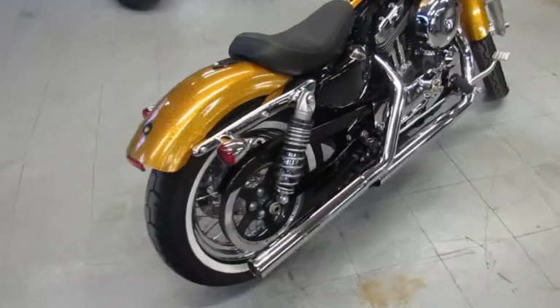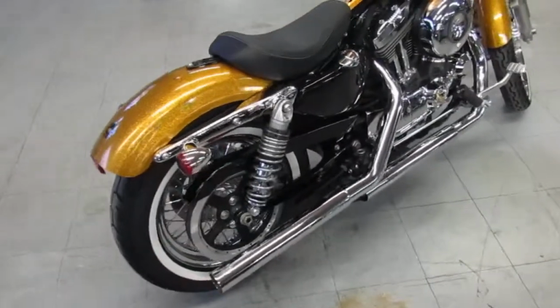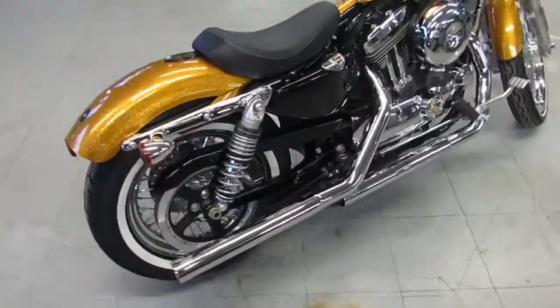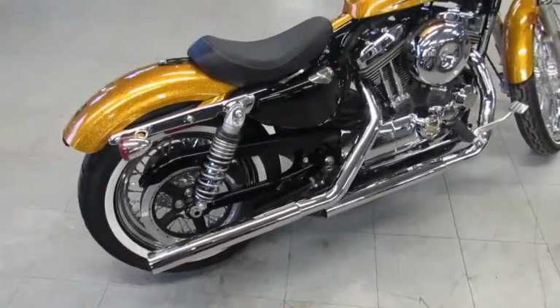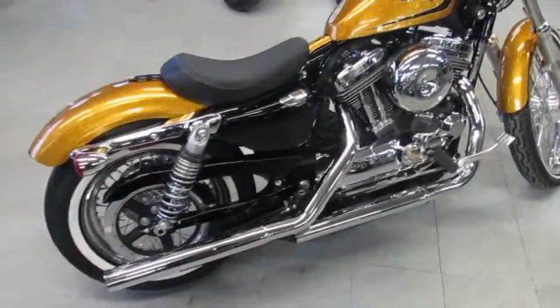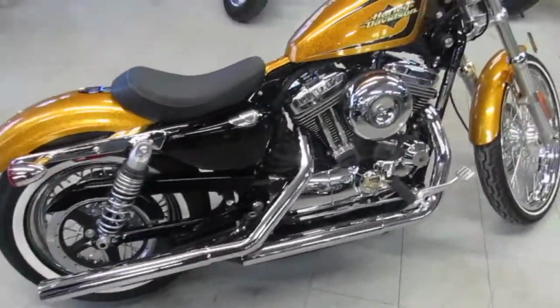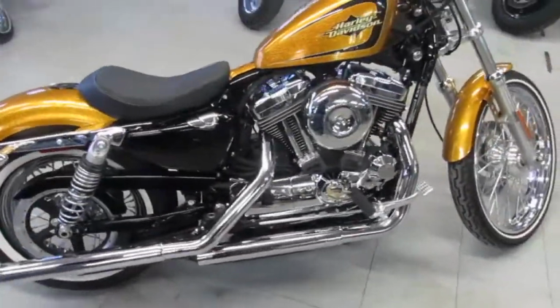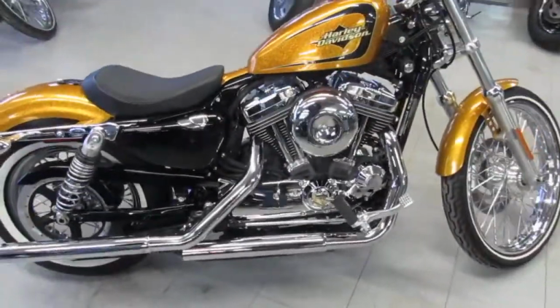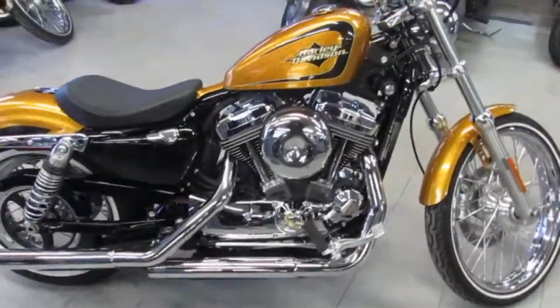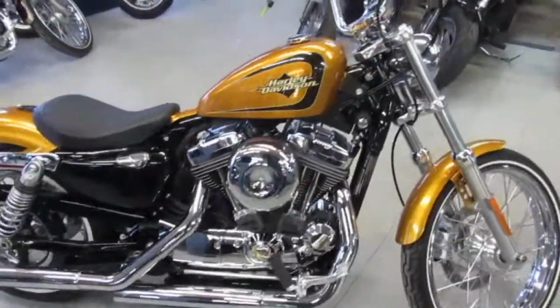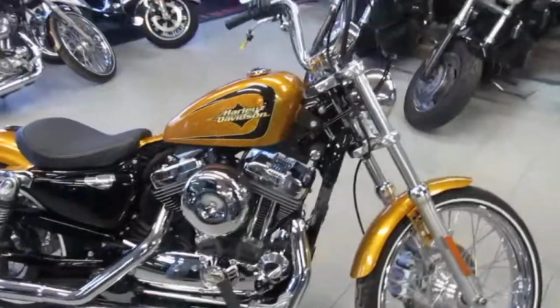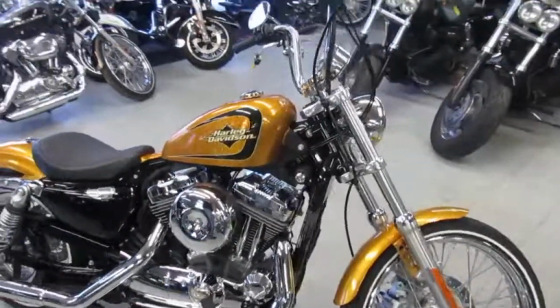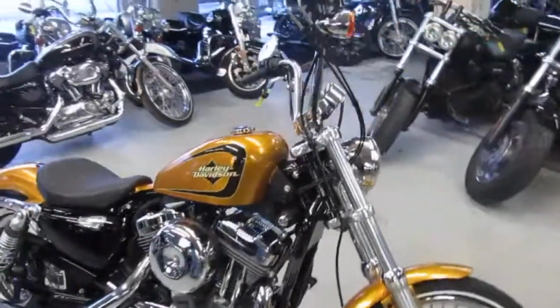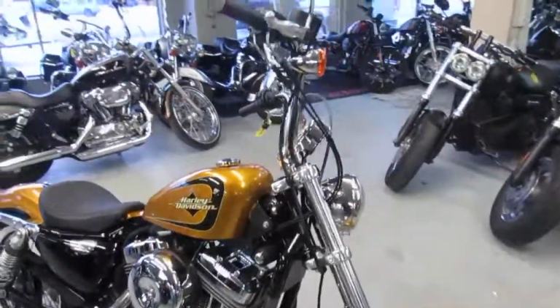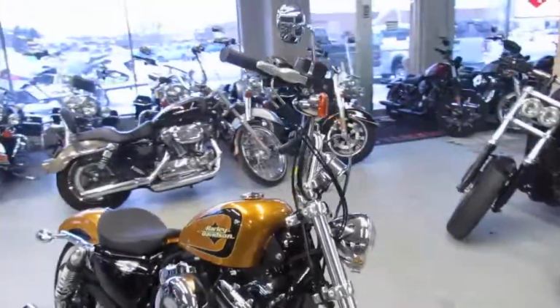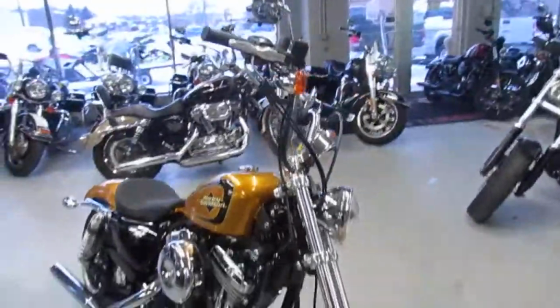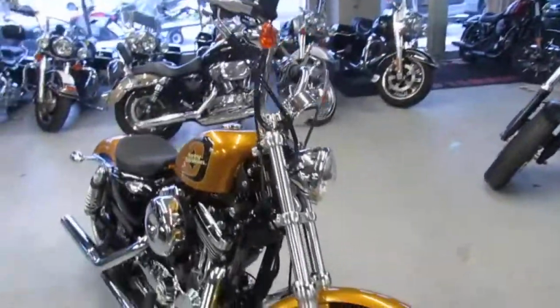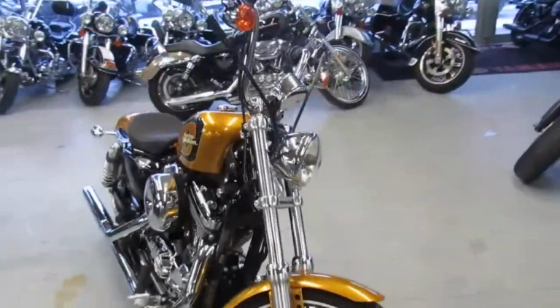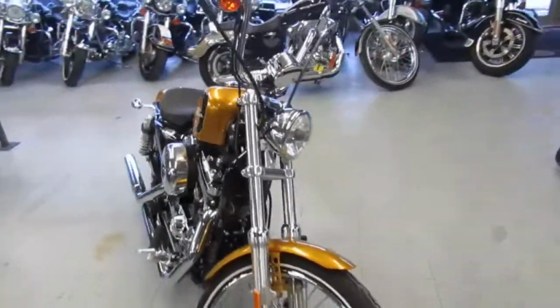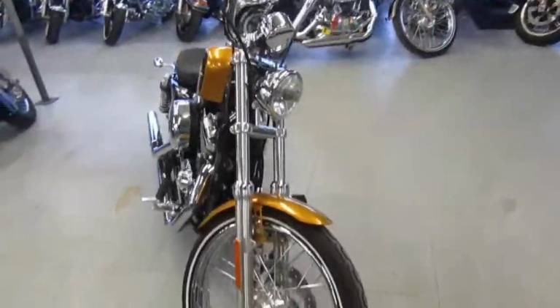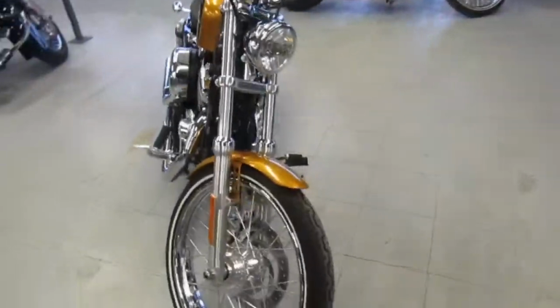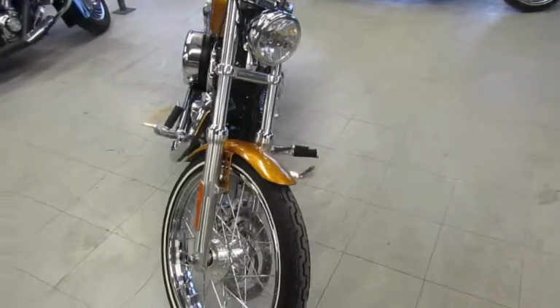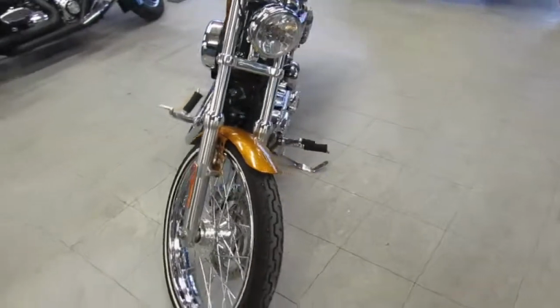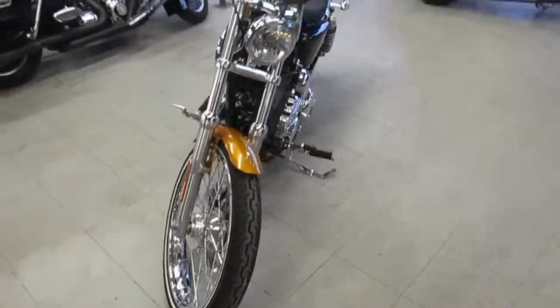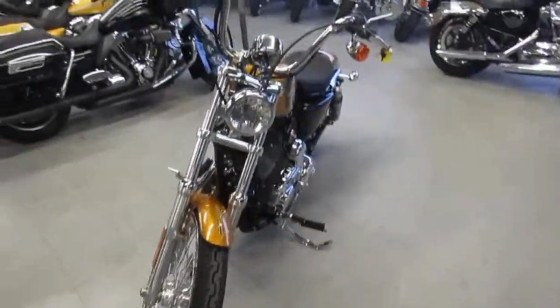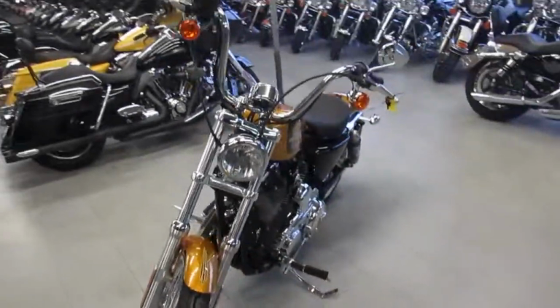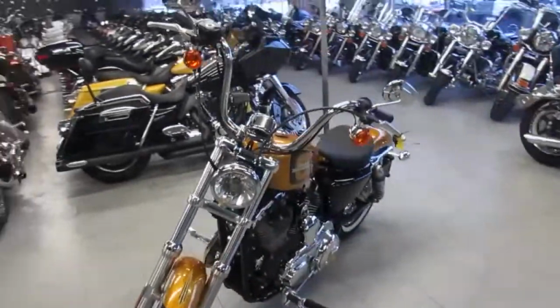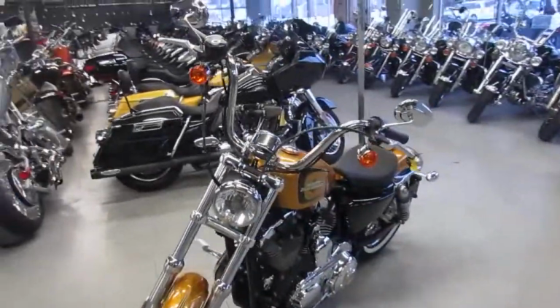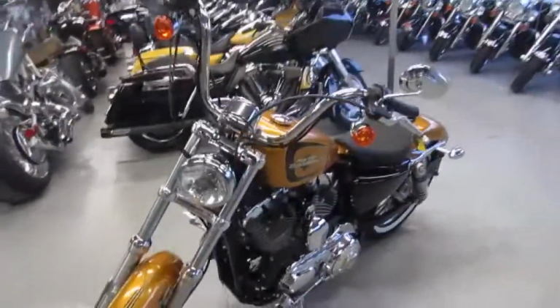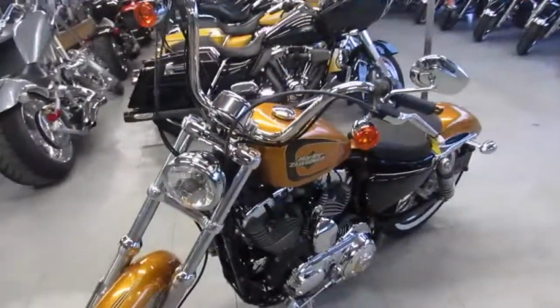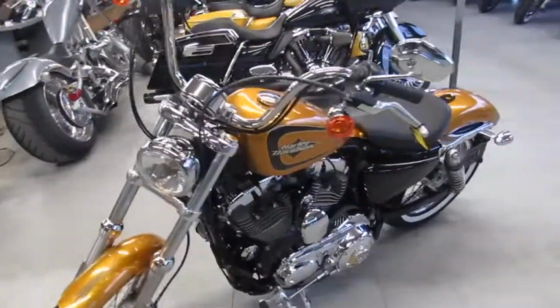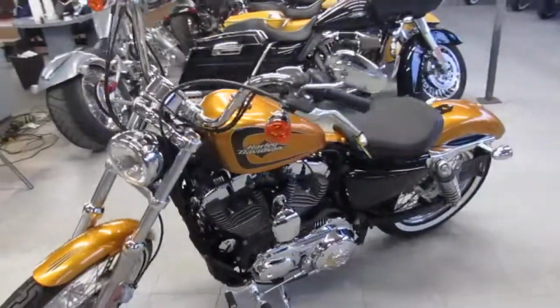This is a one owner, low mileage 72. The Vance and Hines sound really good on these bikes — we got a real nice rumble. 2016 Harley Davidson 72 at ten thousand five hundred dollars. This one's not going to be here long.